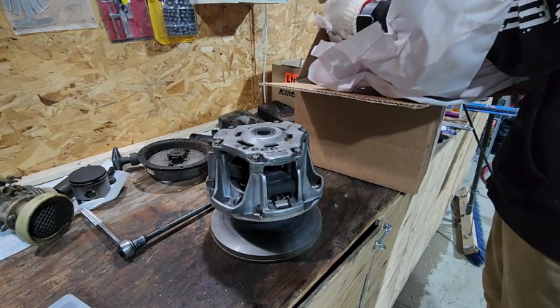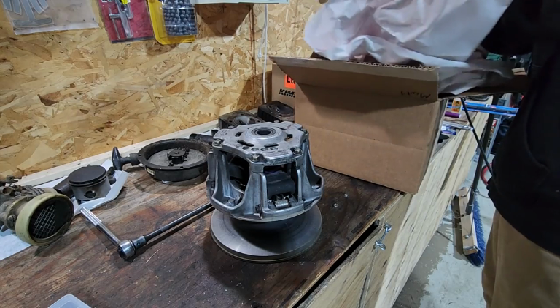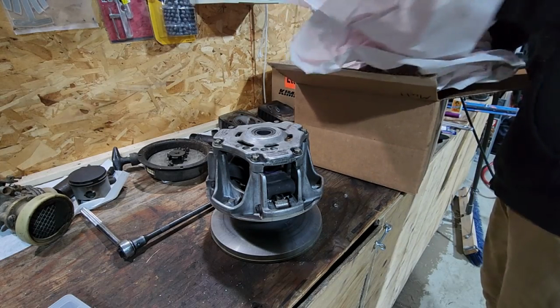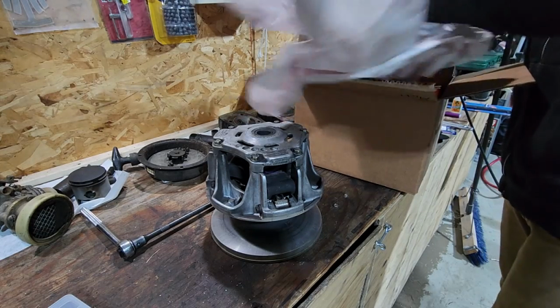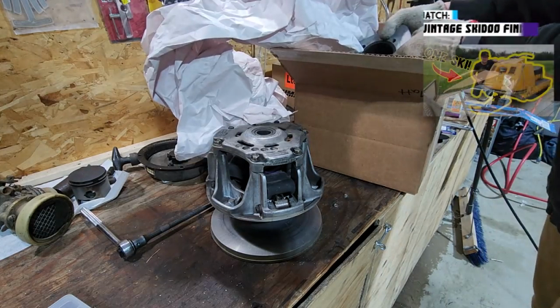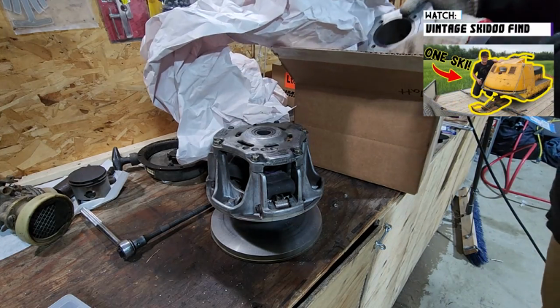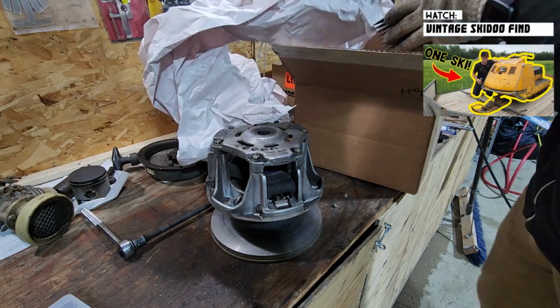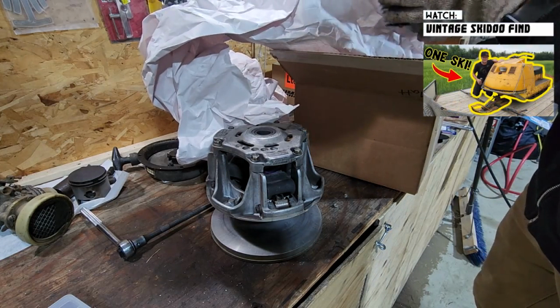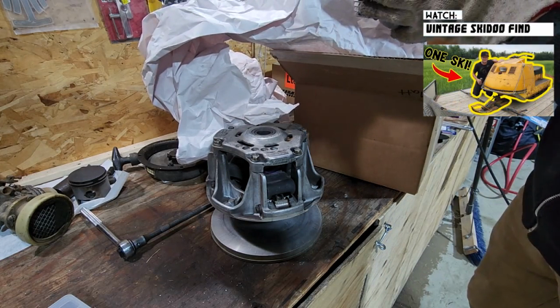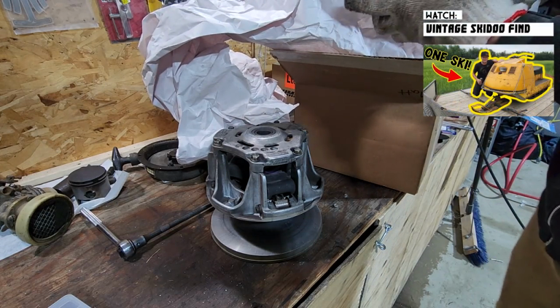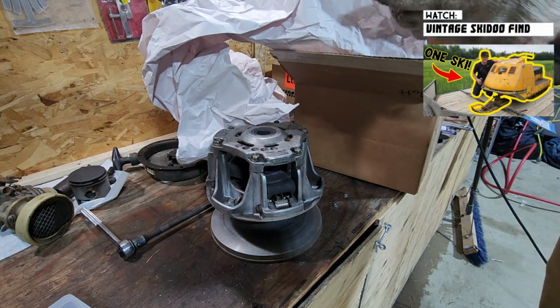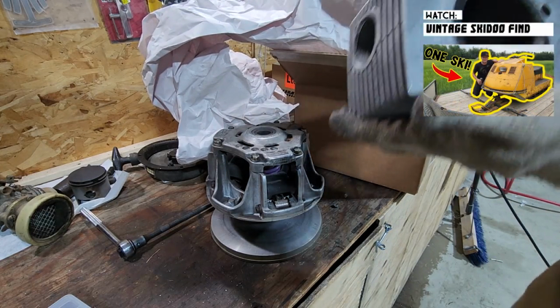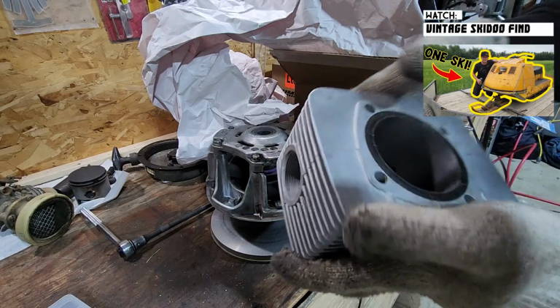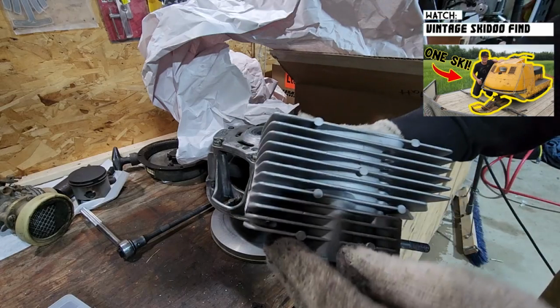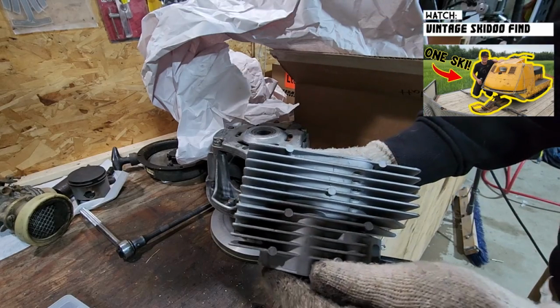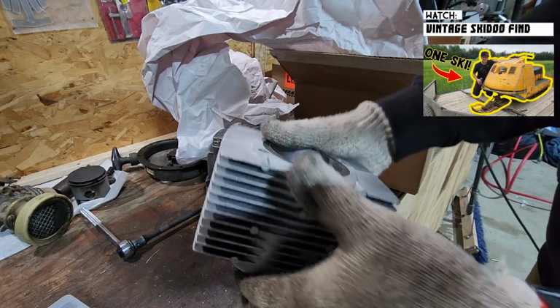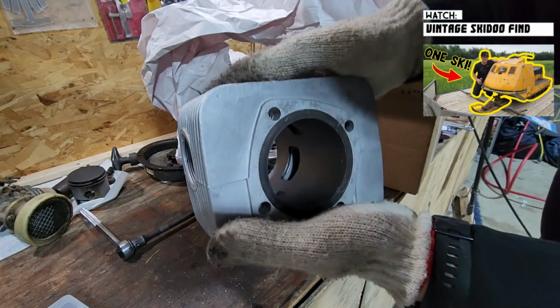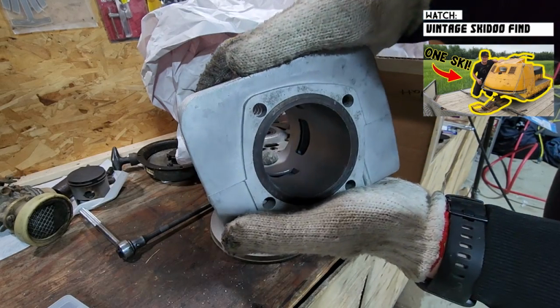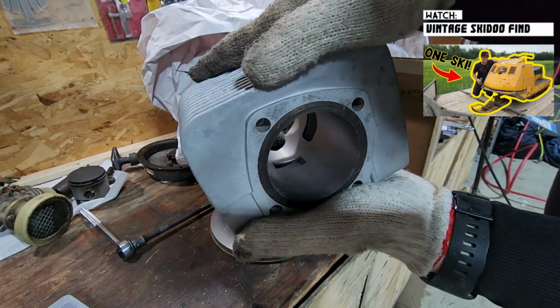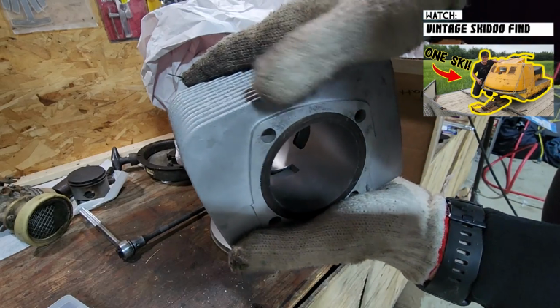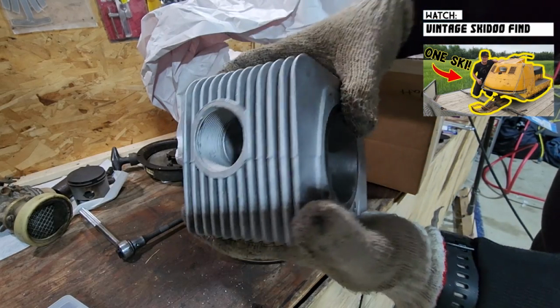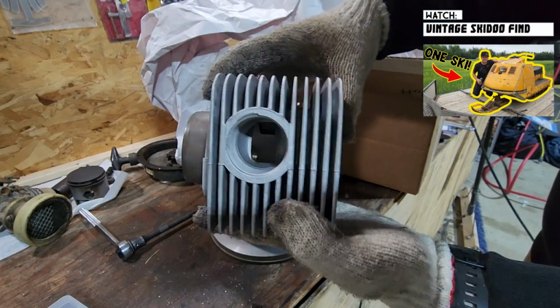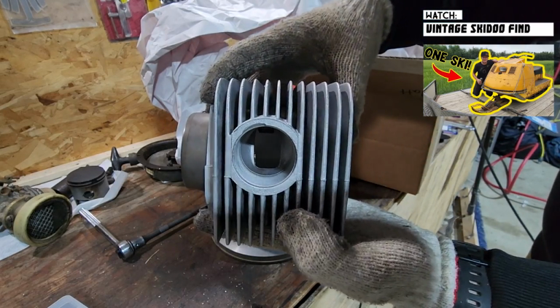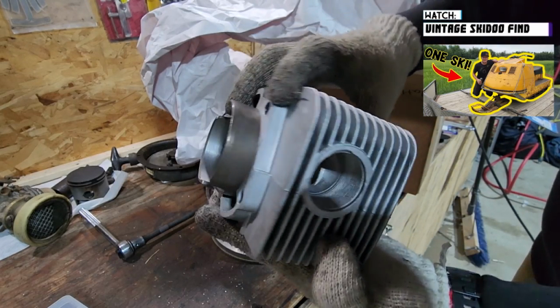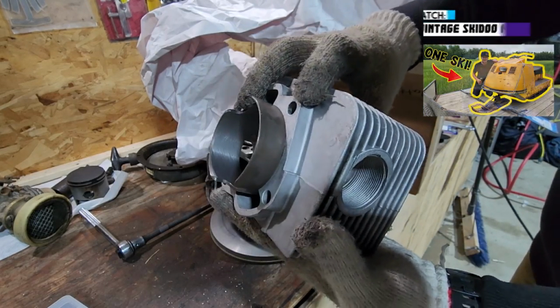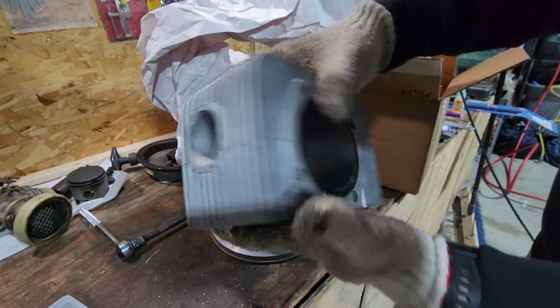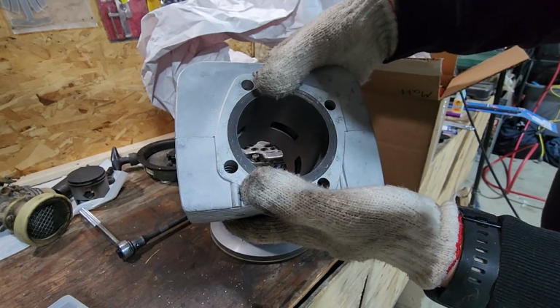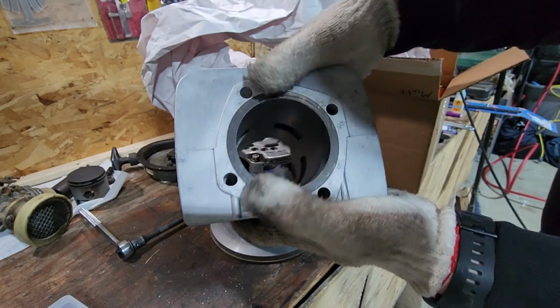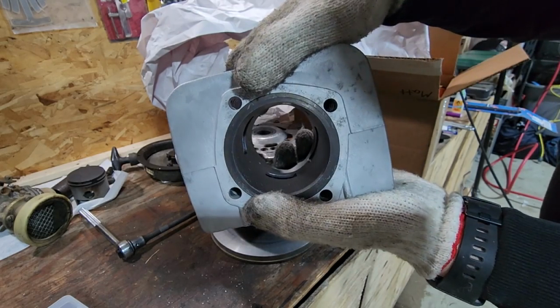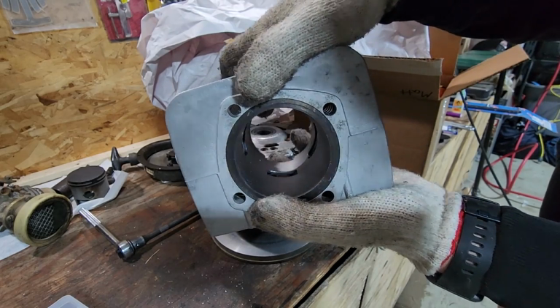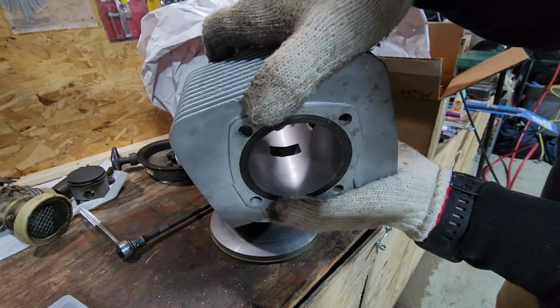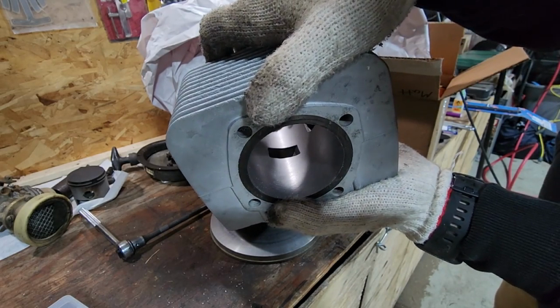It's from the Alpine — oh my gosh, look at those! Oh man, those look good. We might have to do an engine rebuild right away.